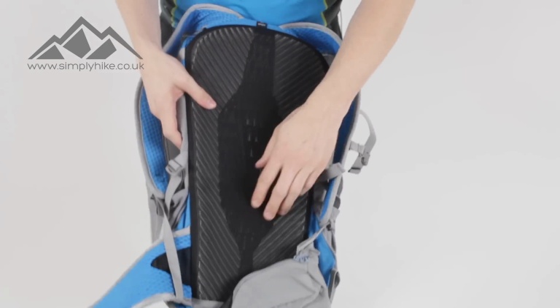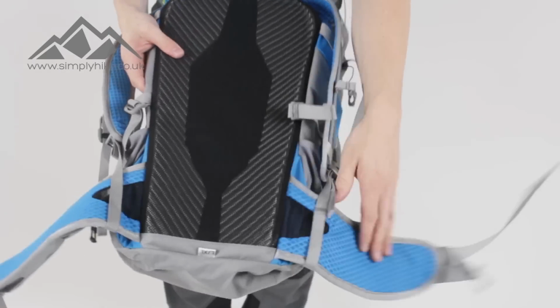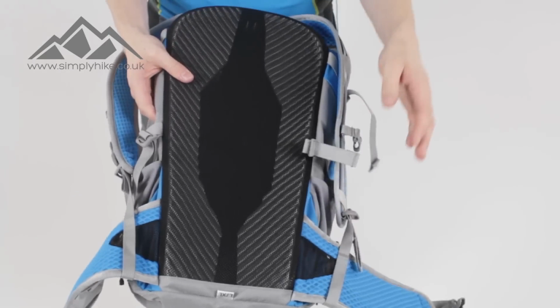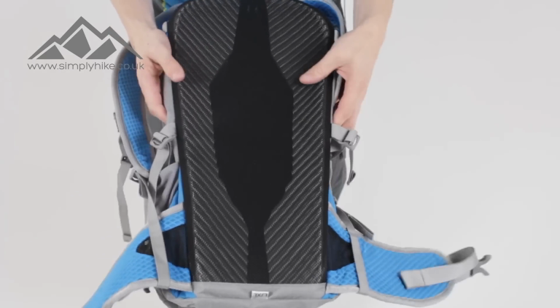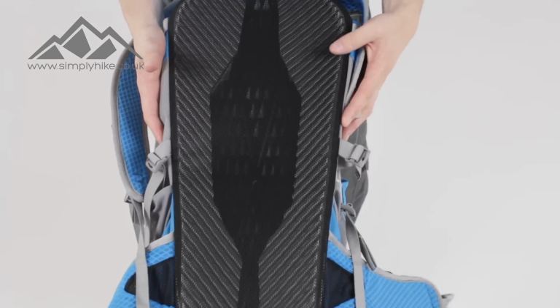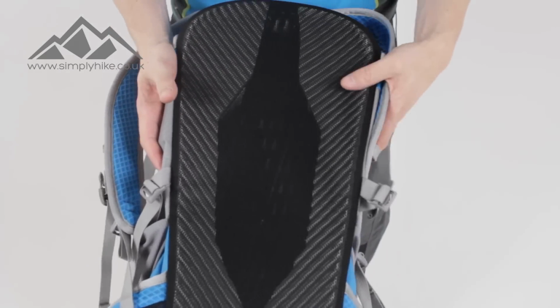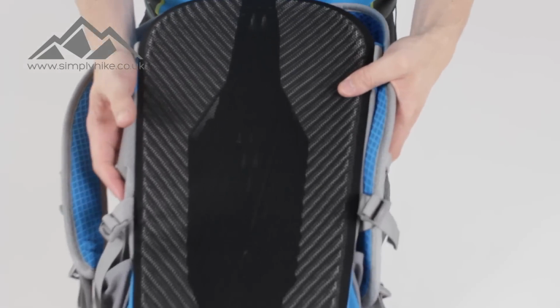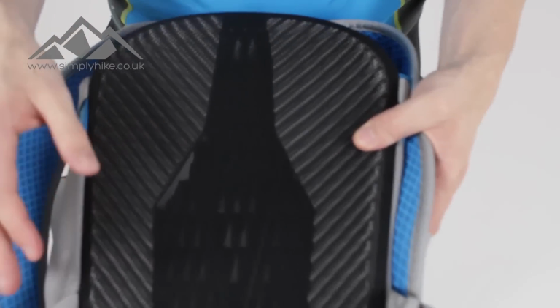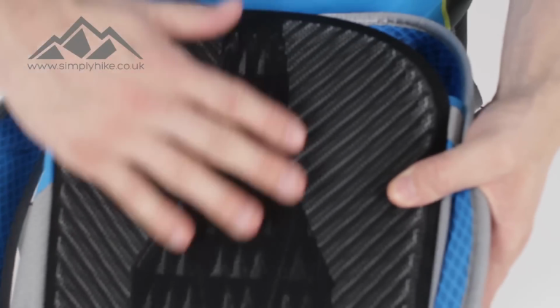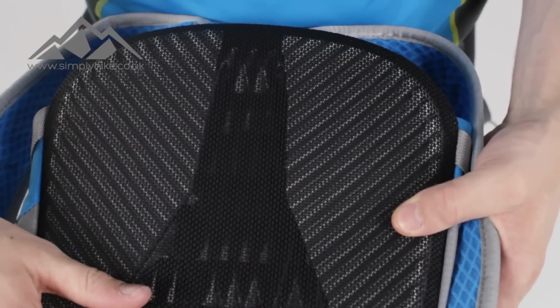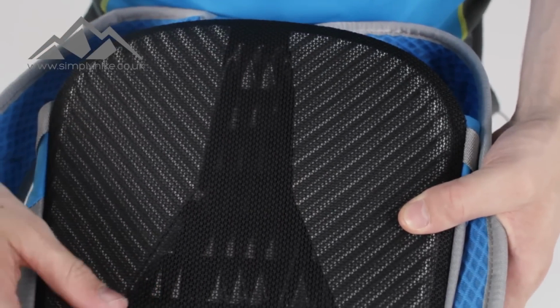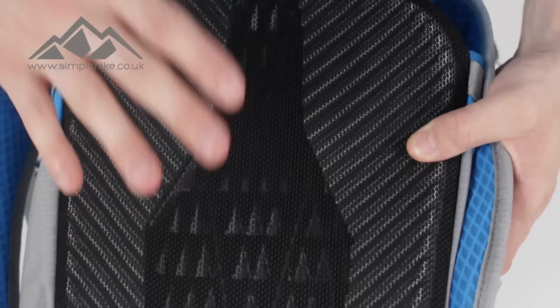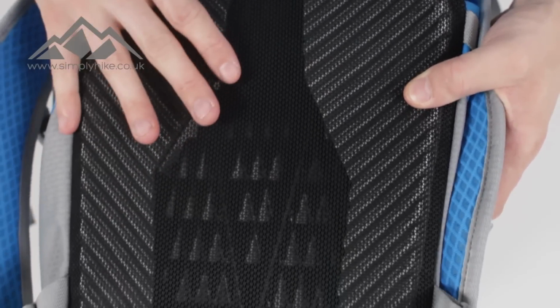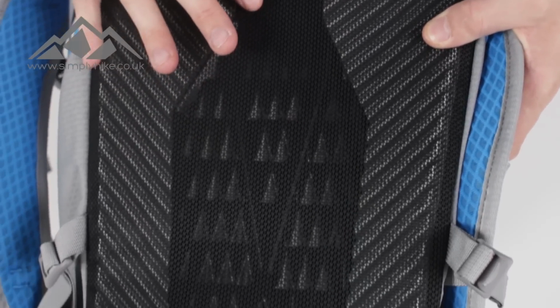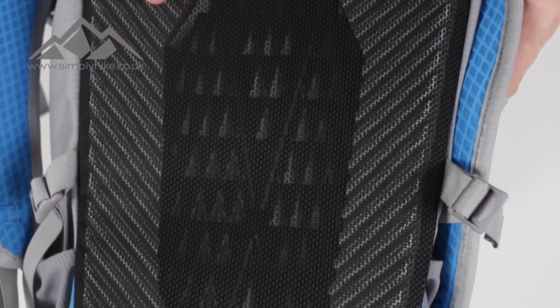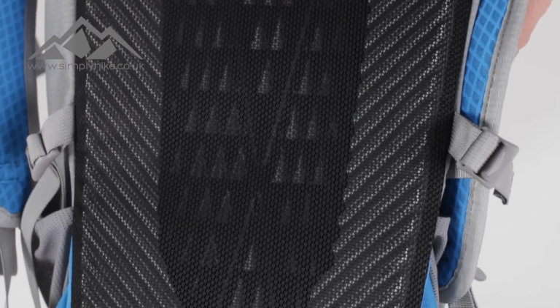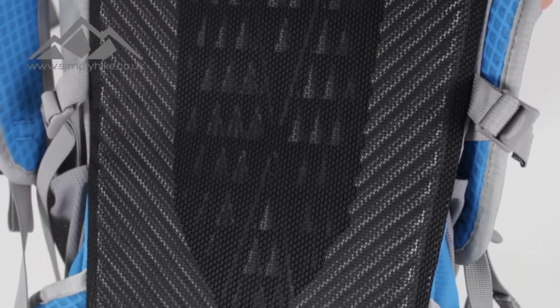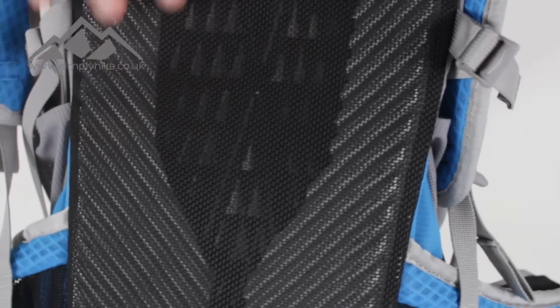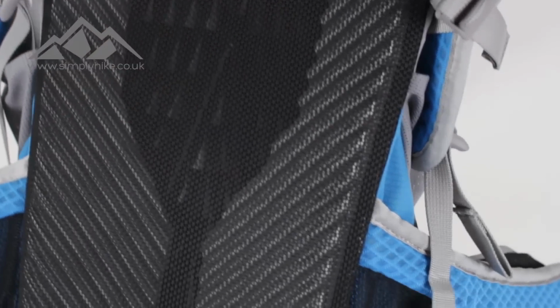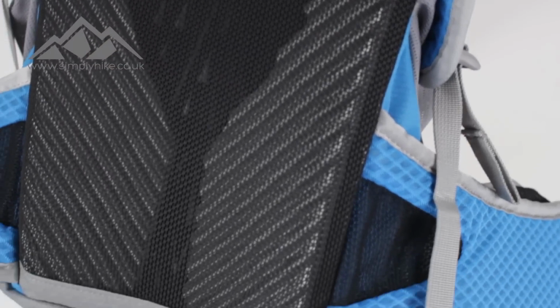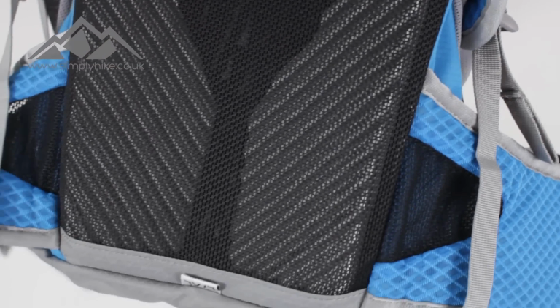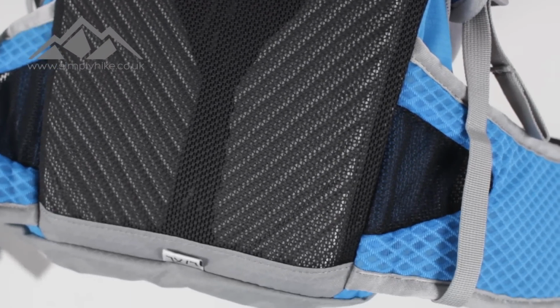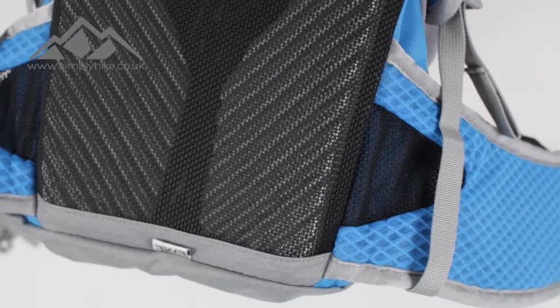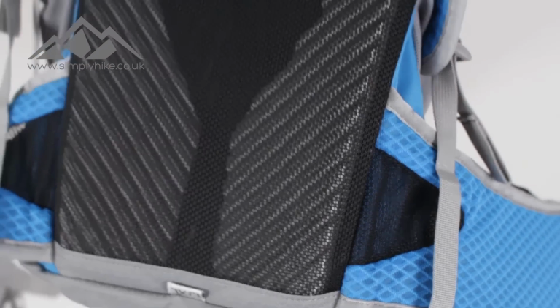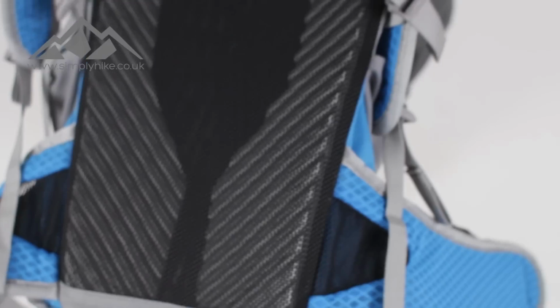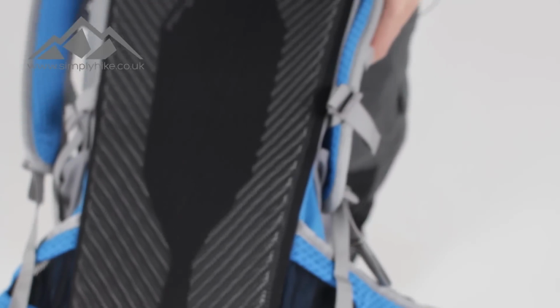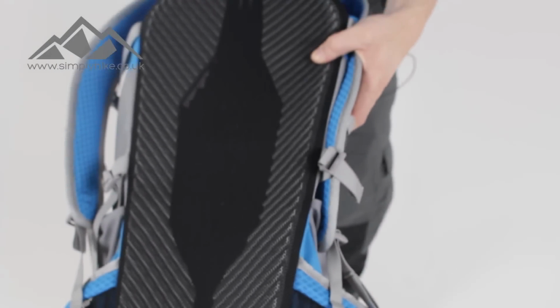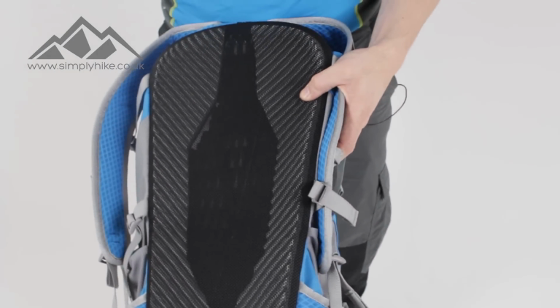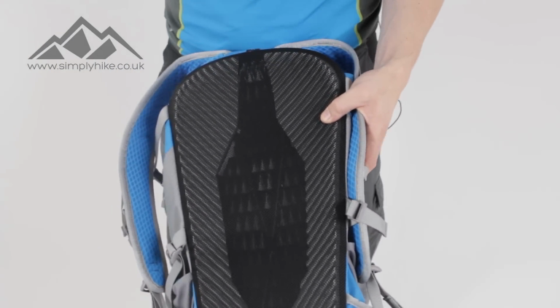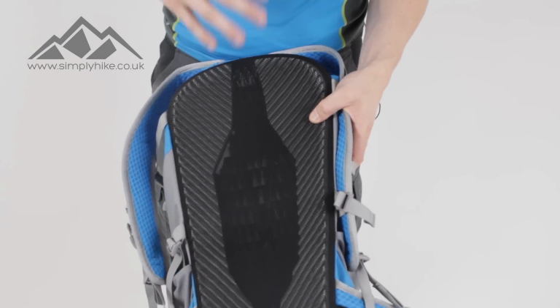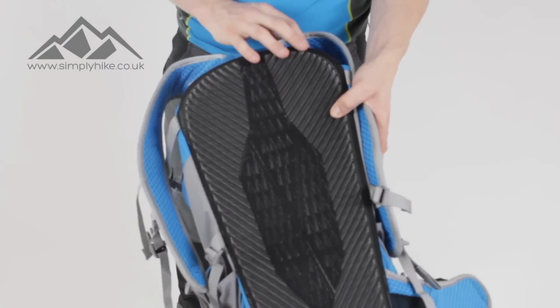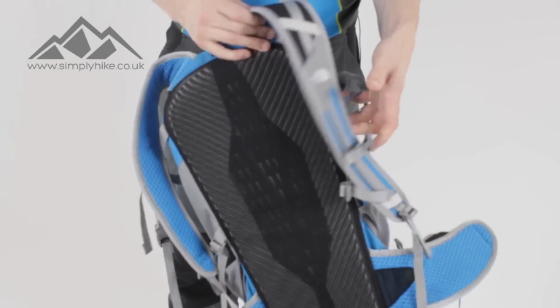The back plate is also great for ventilation. The mesh material means it's not directly on your back, which enables nice cool airflow from all directions as well as helping to wick away moisture from your back.